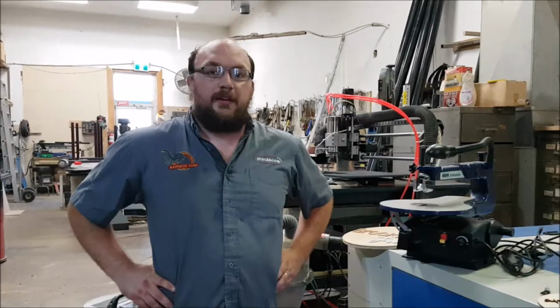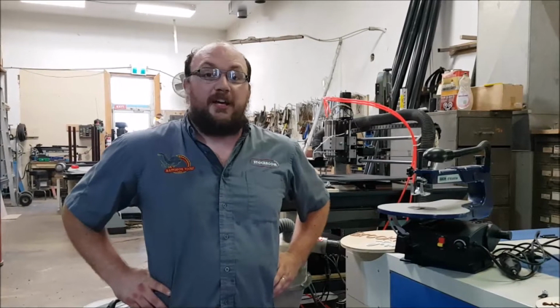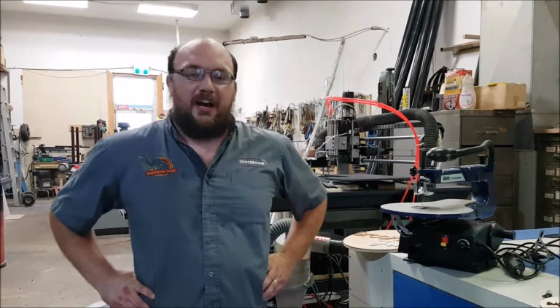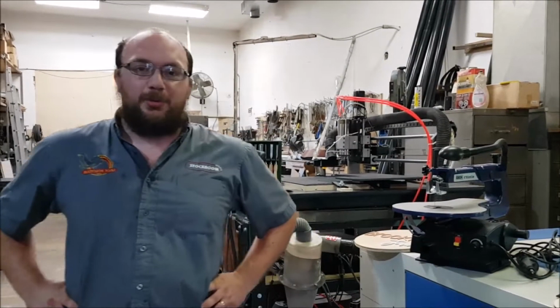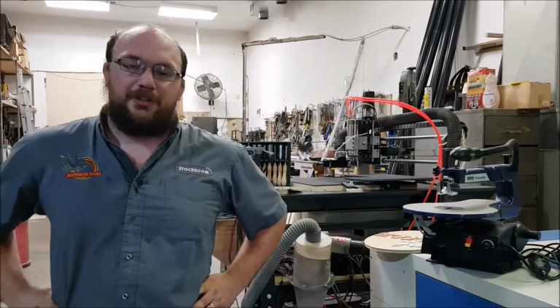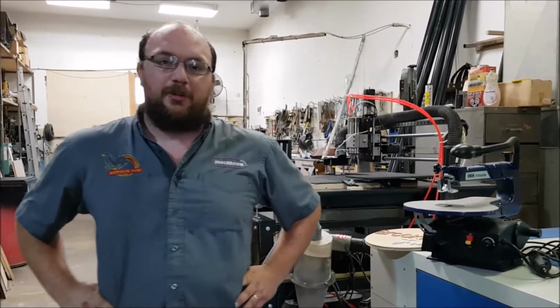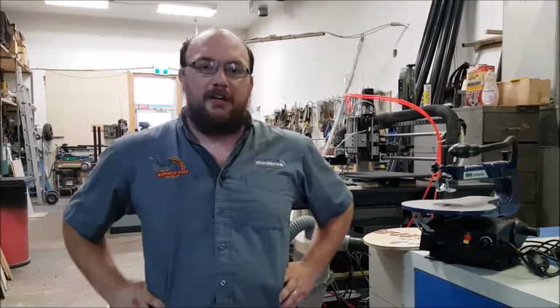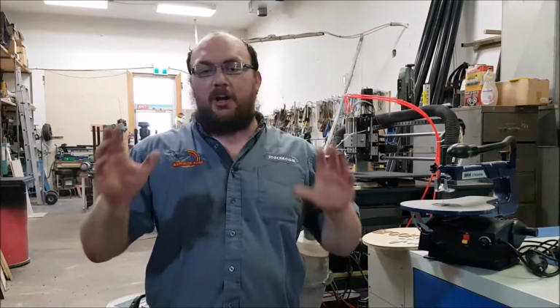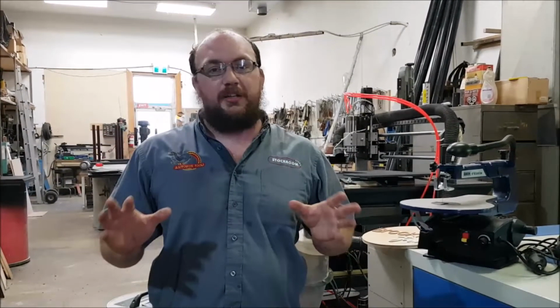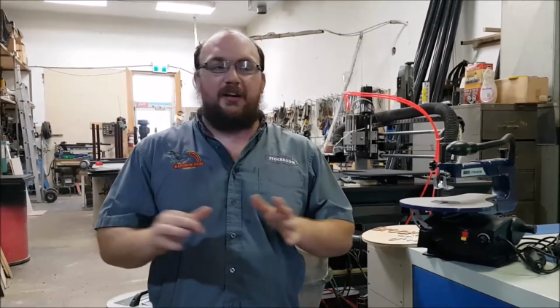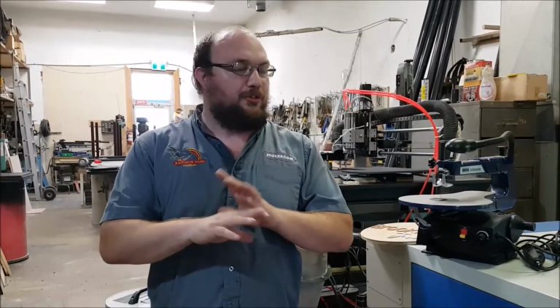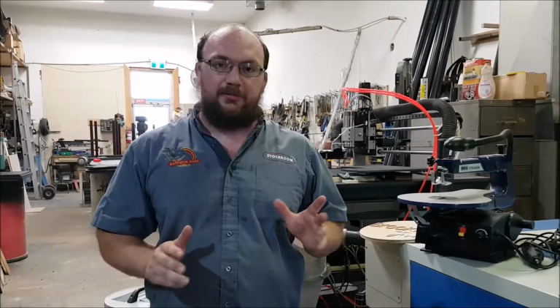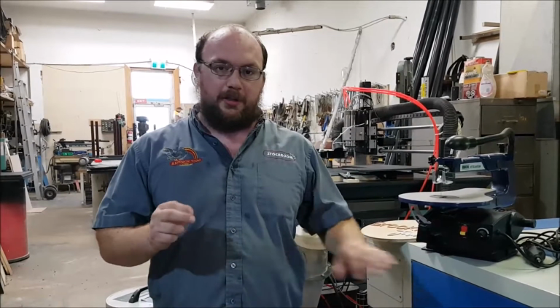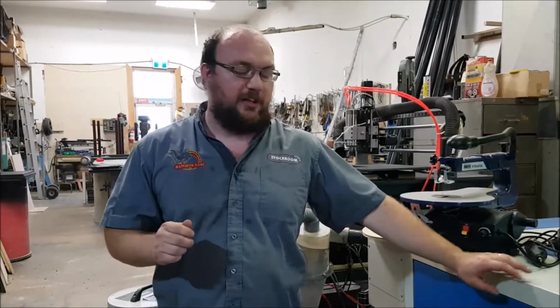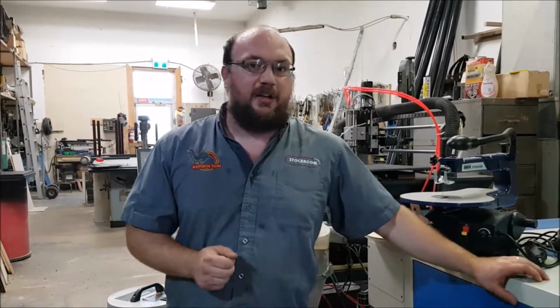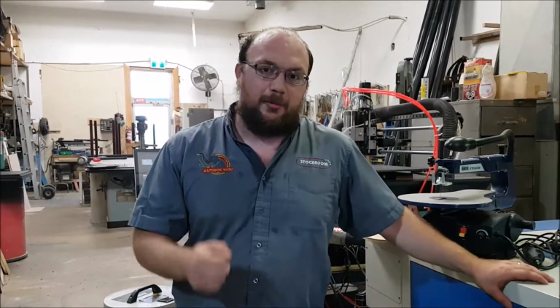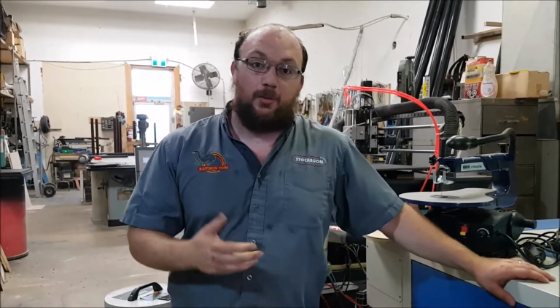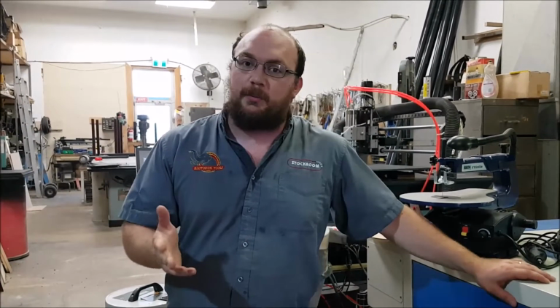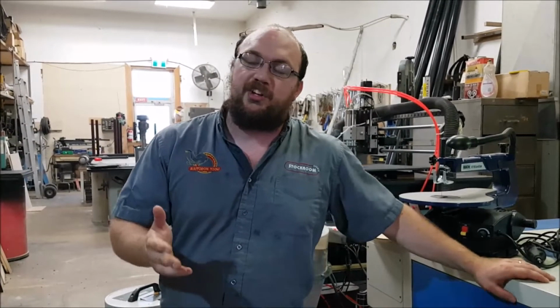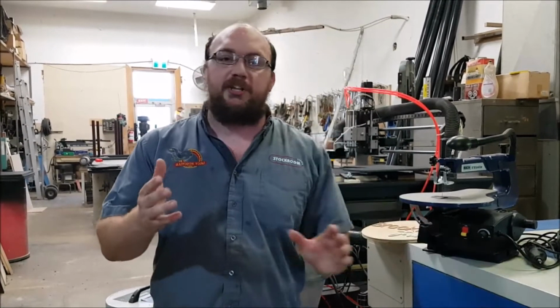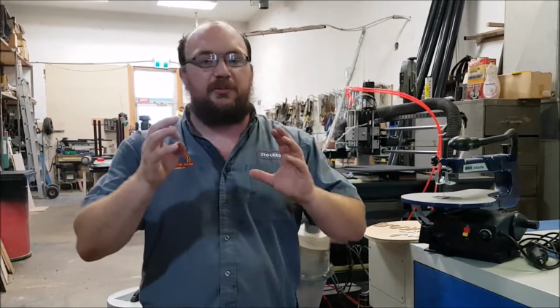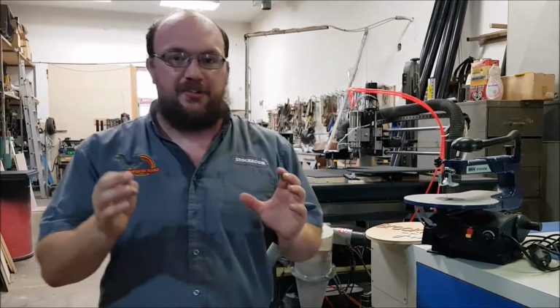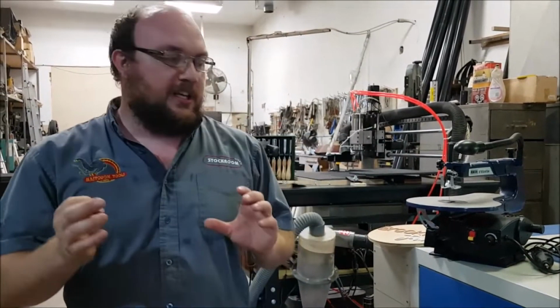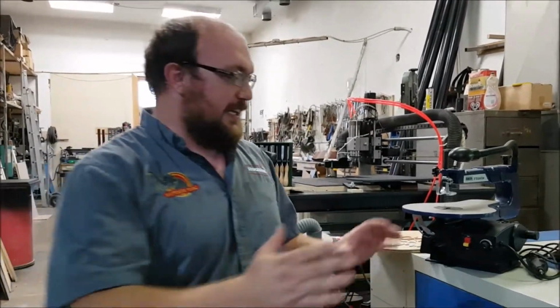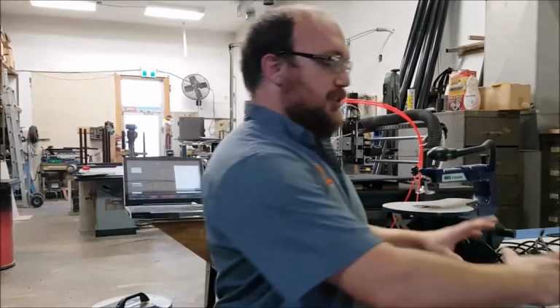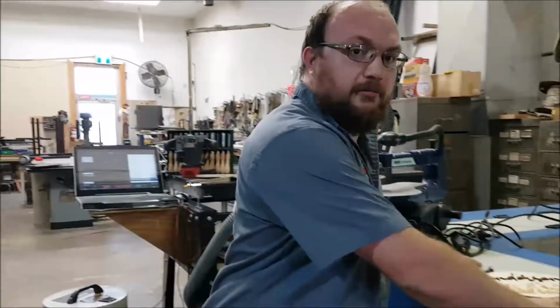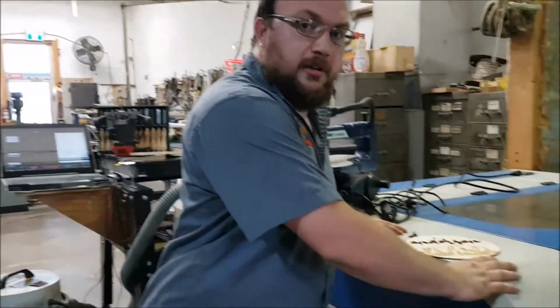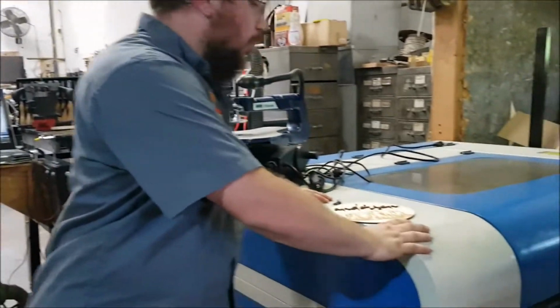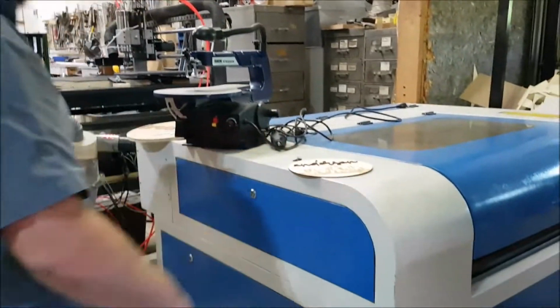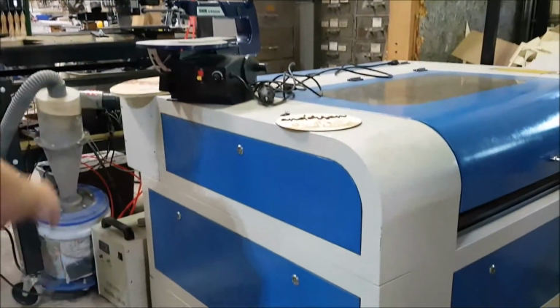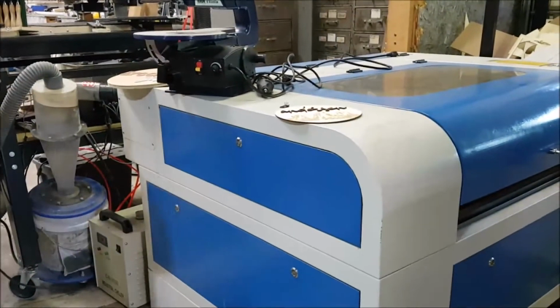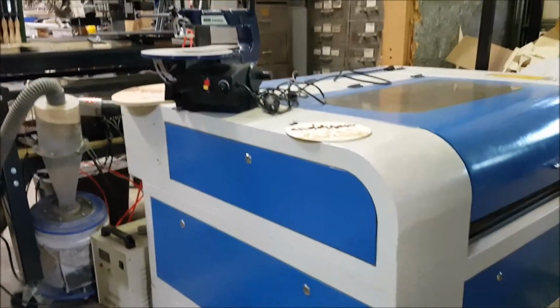Hey guys, I'm Ethan Moore from Stockroom Supply. A question that I get almost weekly from people looking to start a small woodworking business is whether they should invest in a laser cutter or a CNC machine.